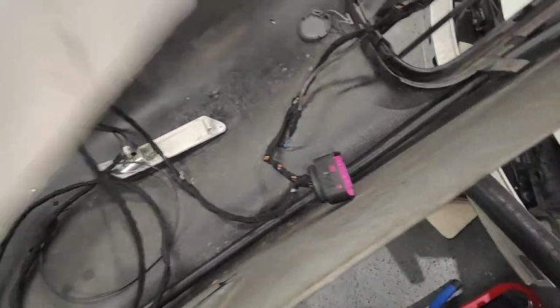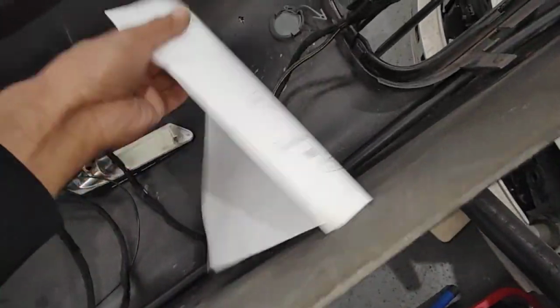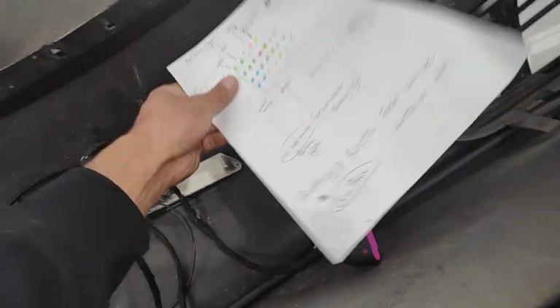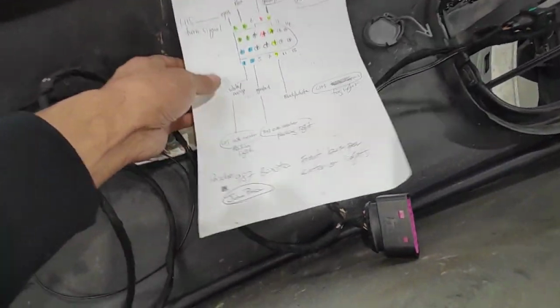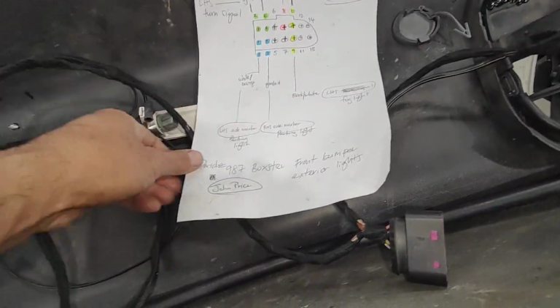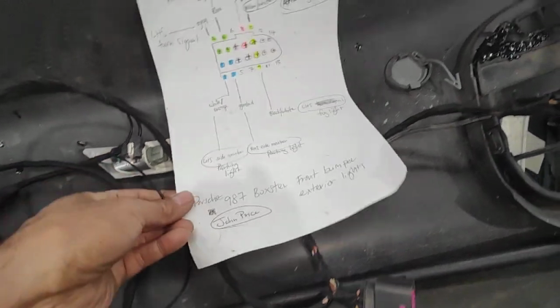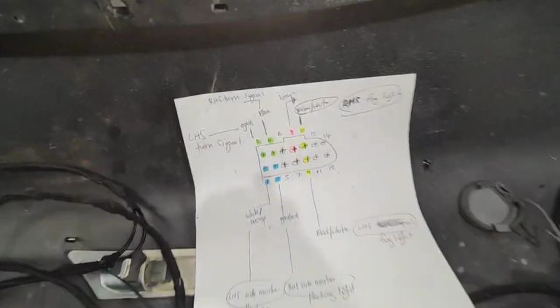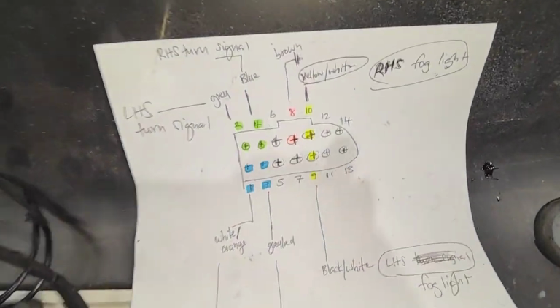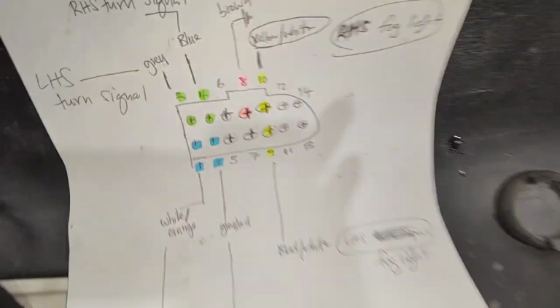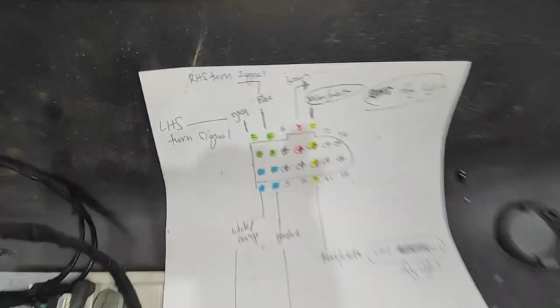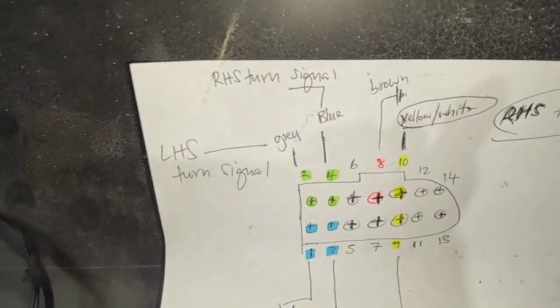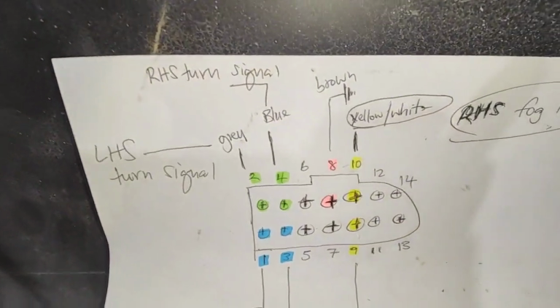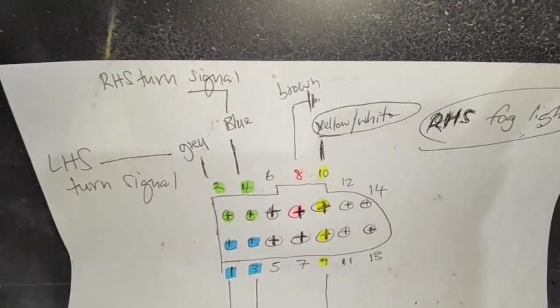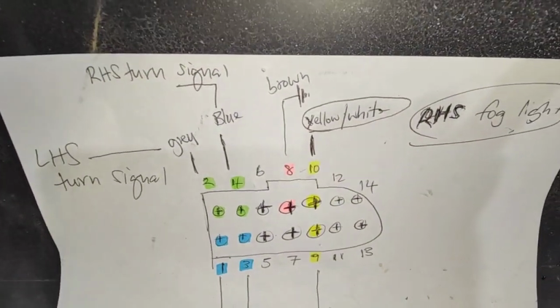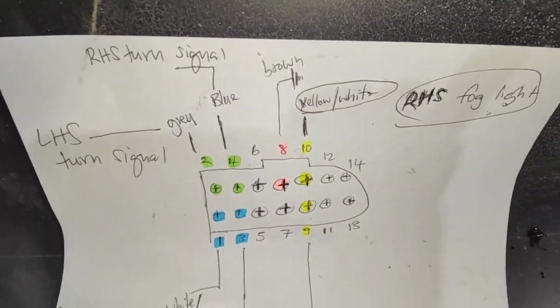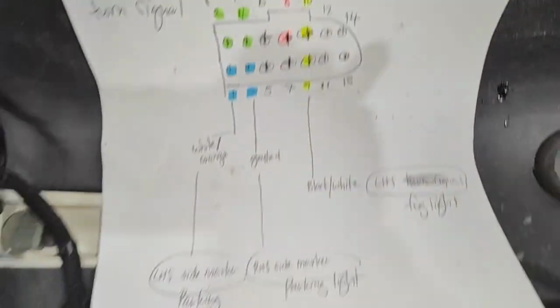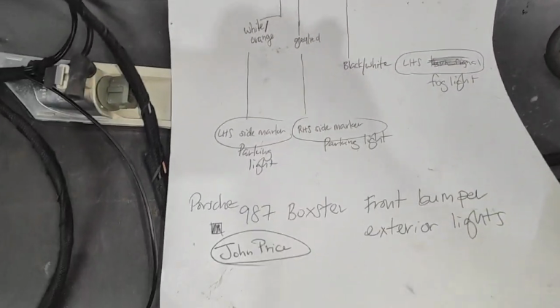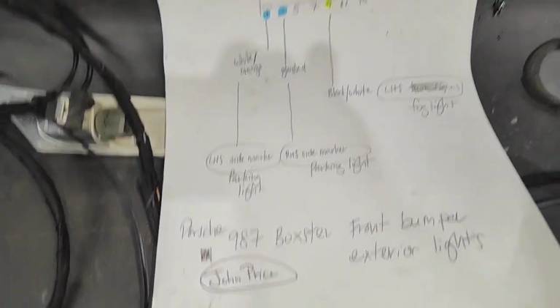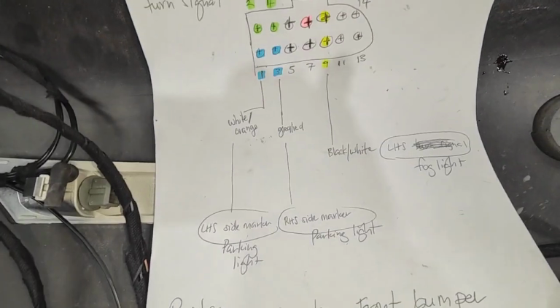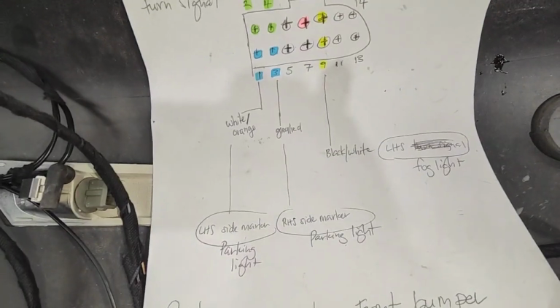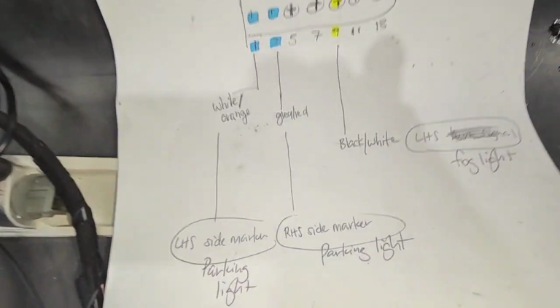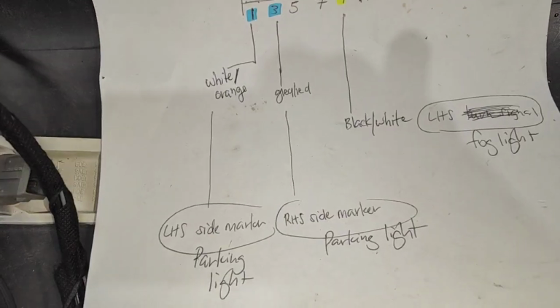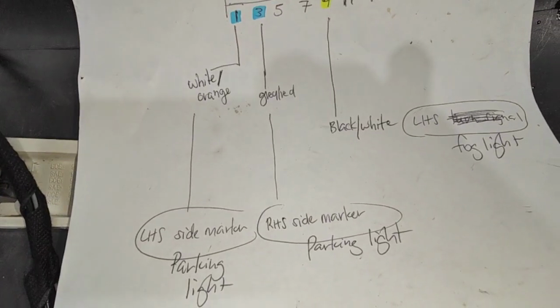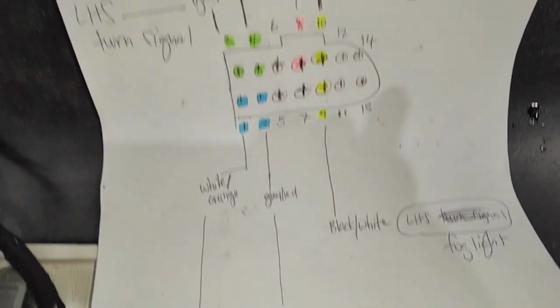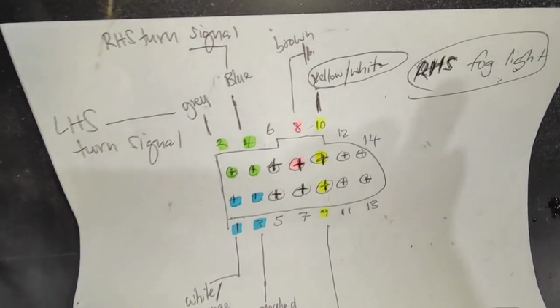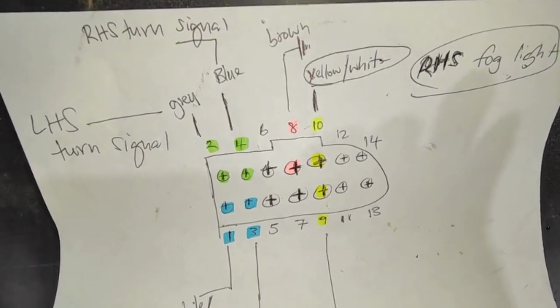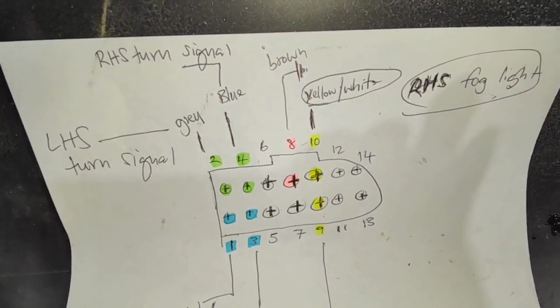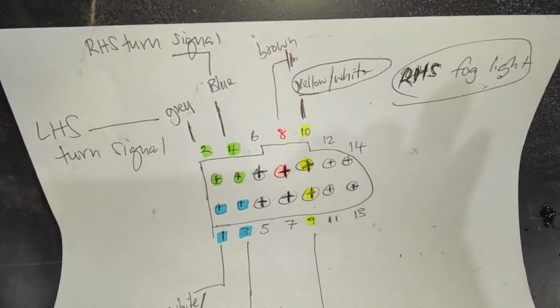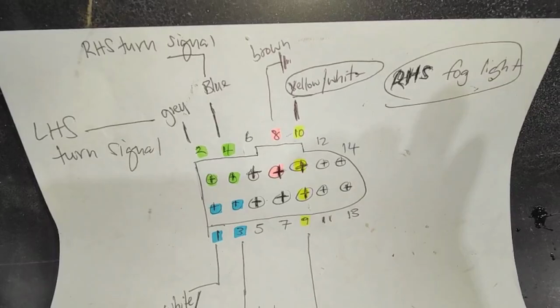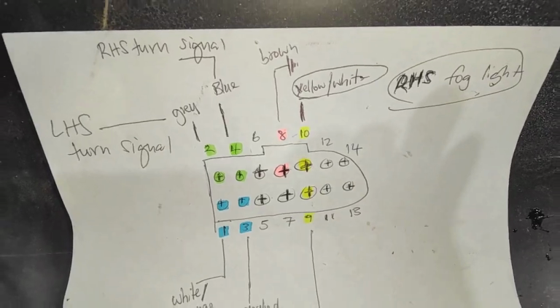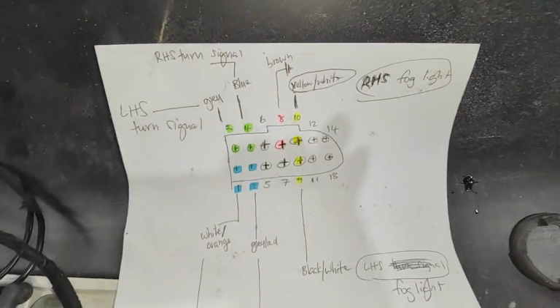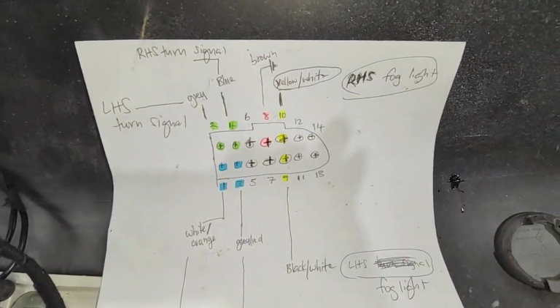And here's a piece of paper I drew up. If you need some of those pins, you can press pause and grab those pin references for your car — might help you out.